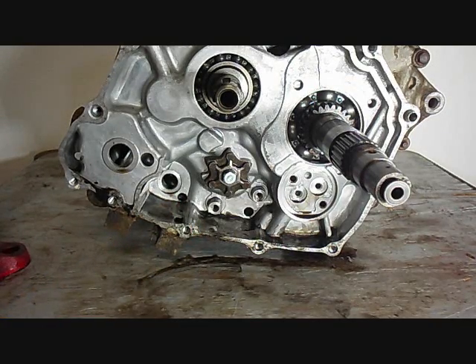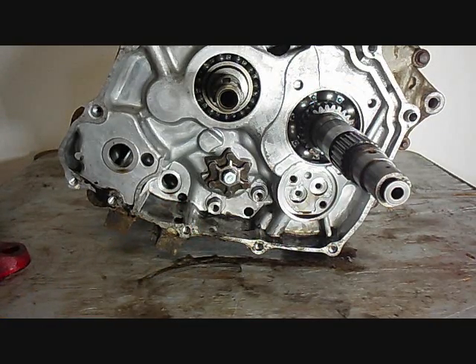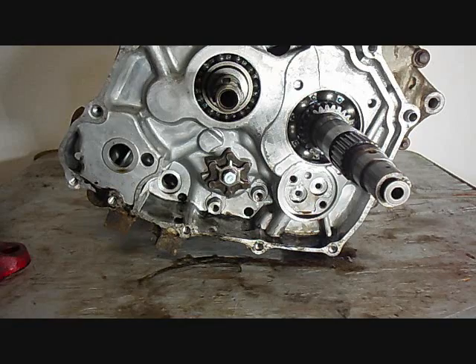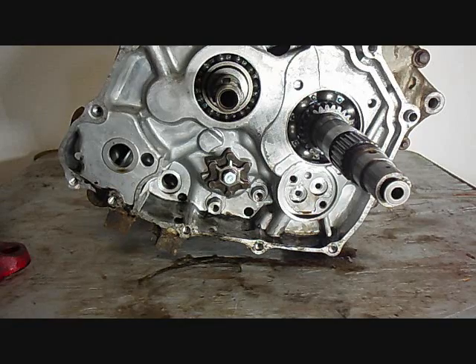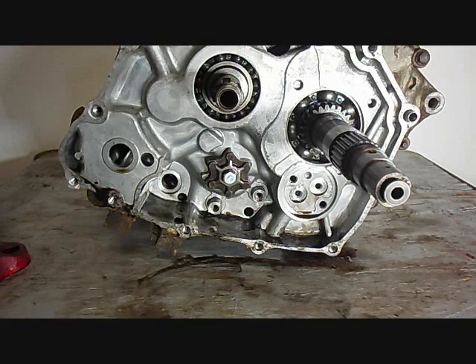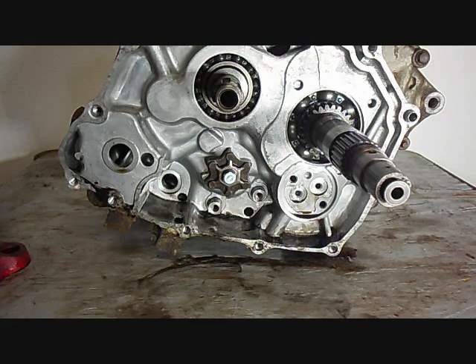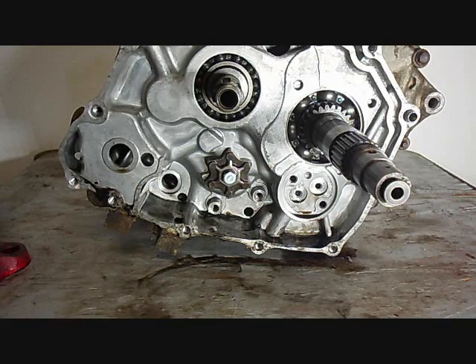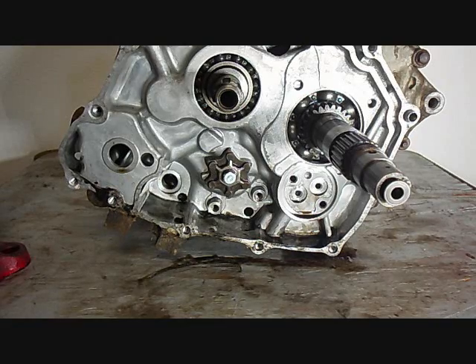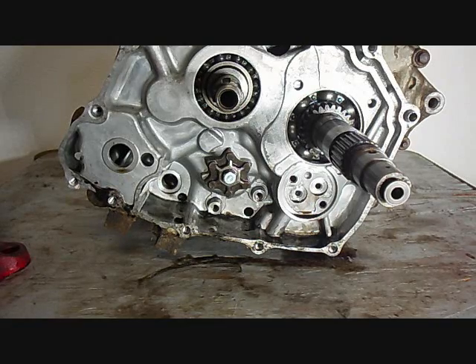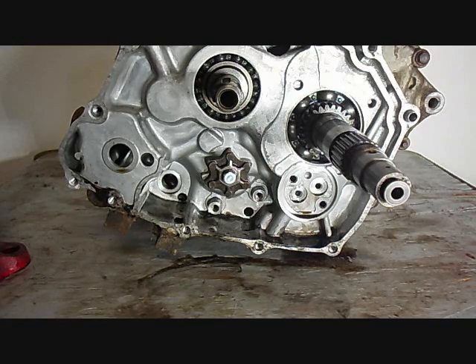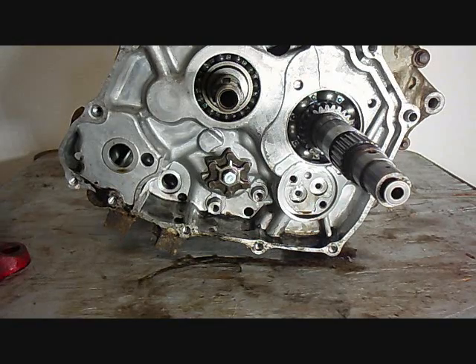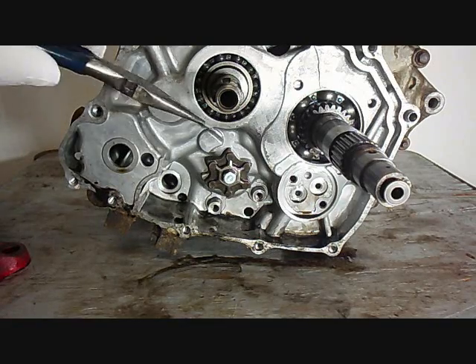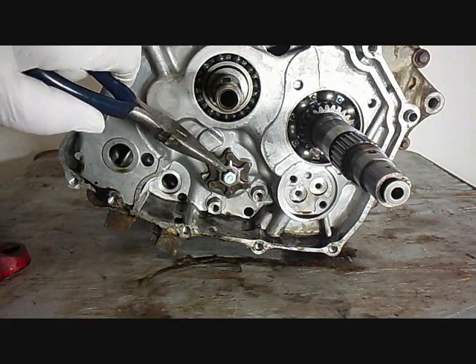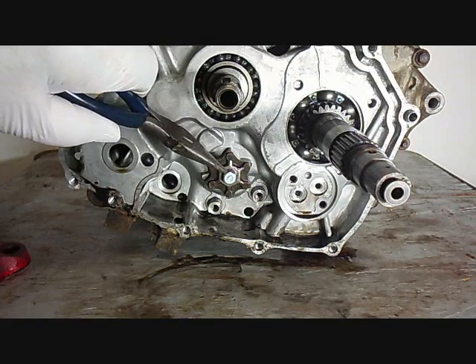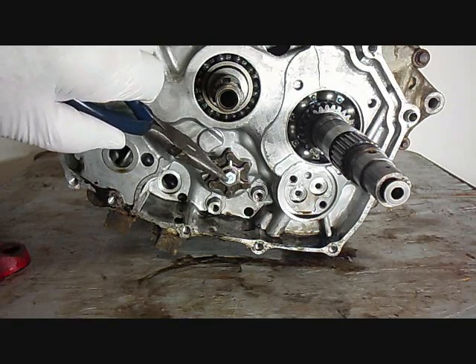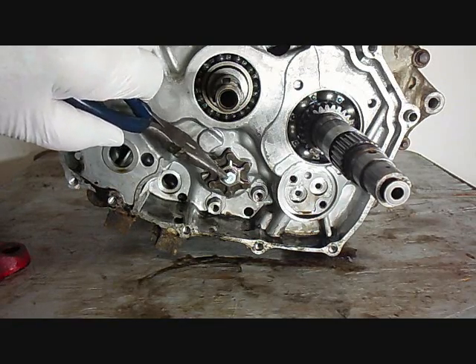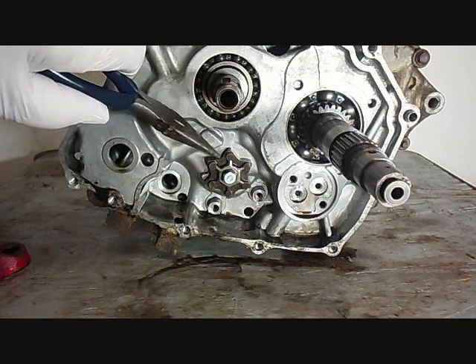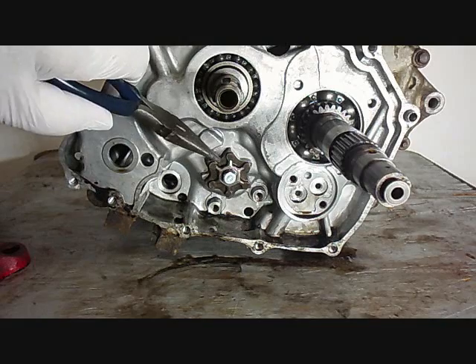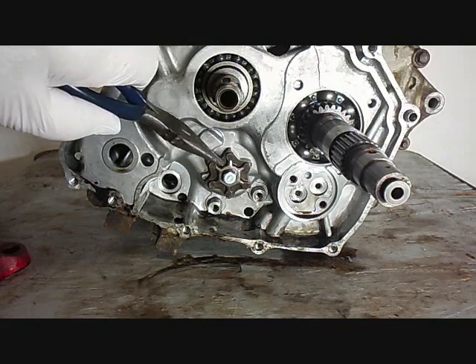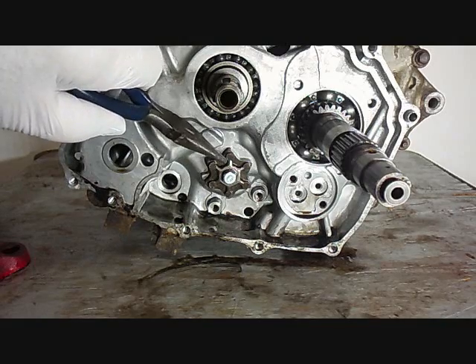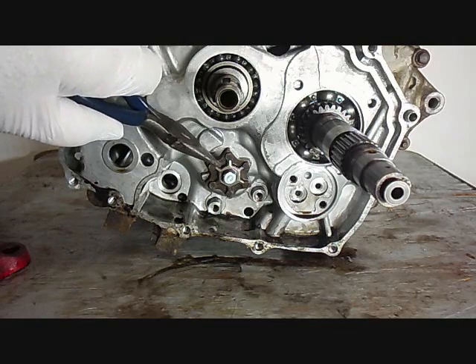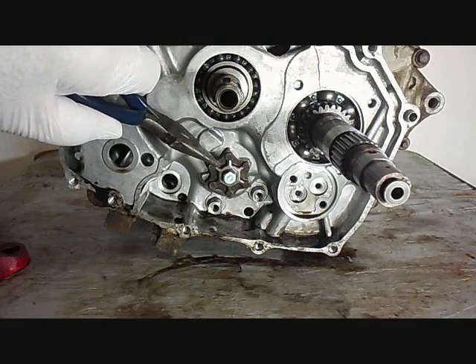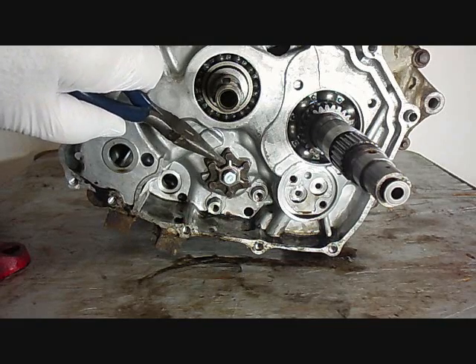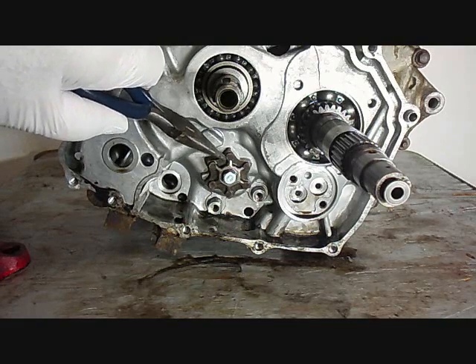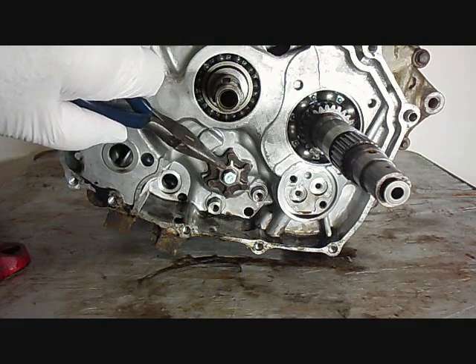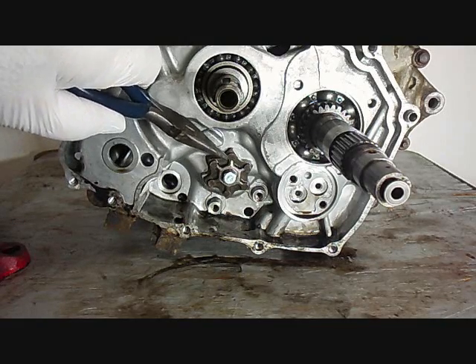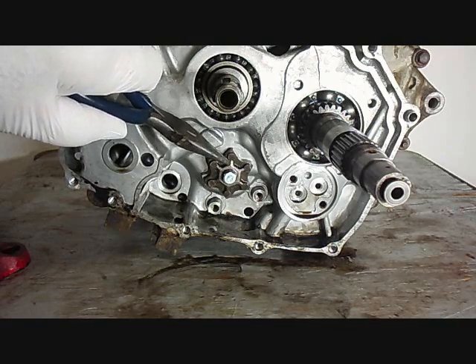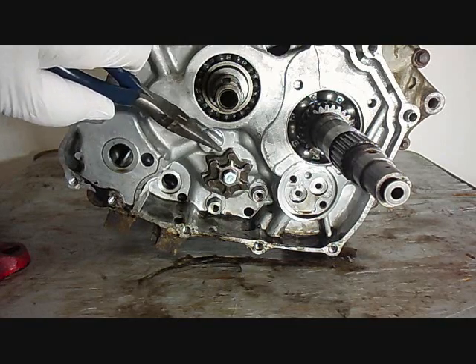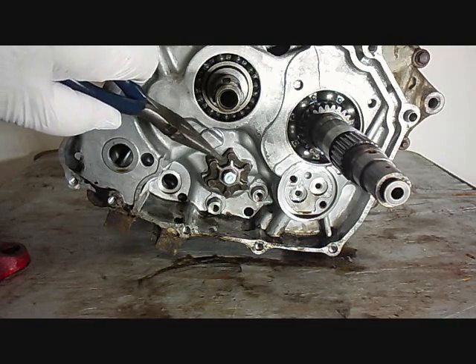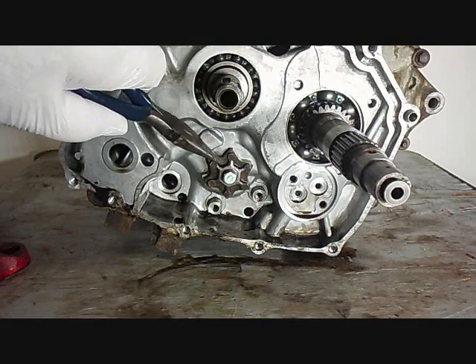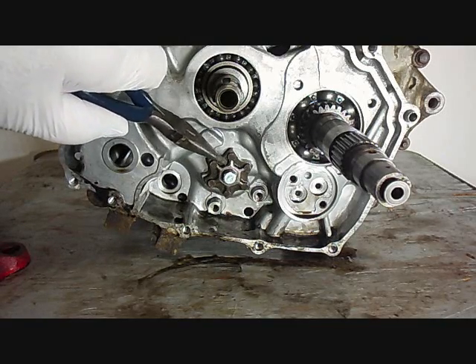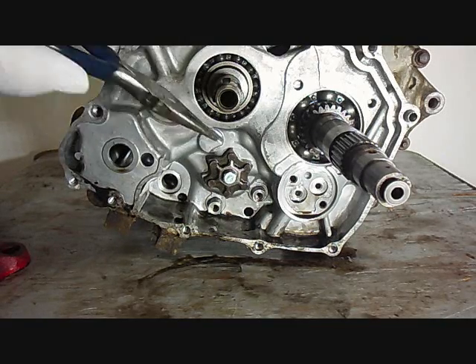Well, the shift stopper is off. Now we can take off this bolt and this vacuum plate for the shift drum, and there's a little pin behind it.